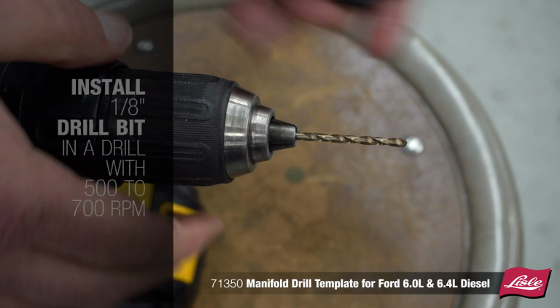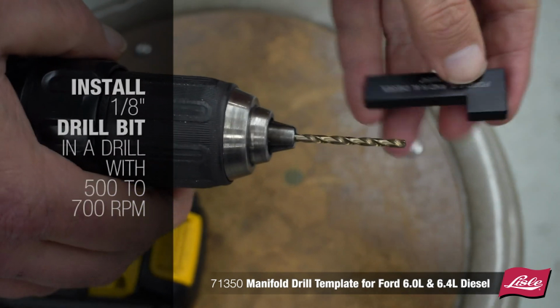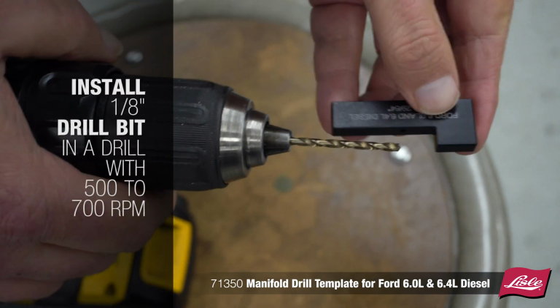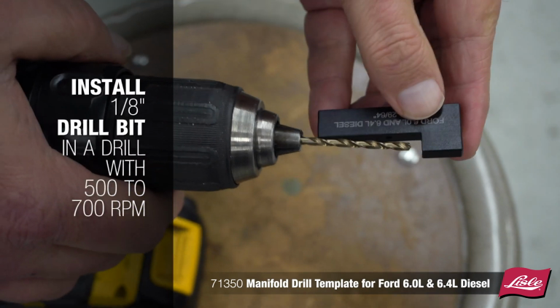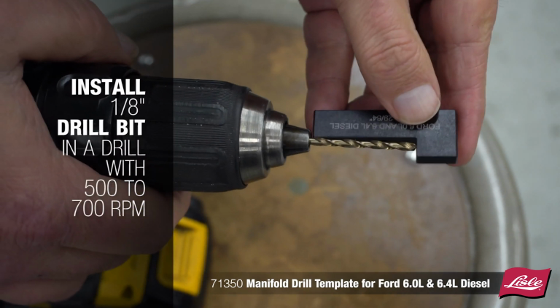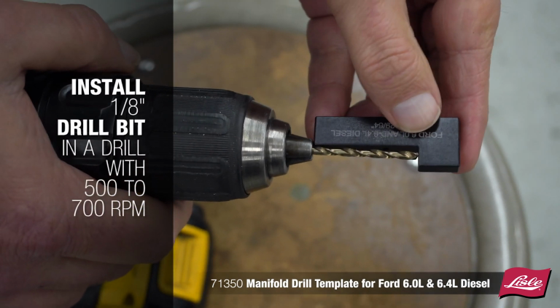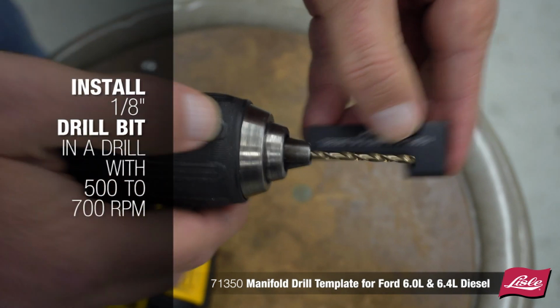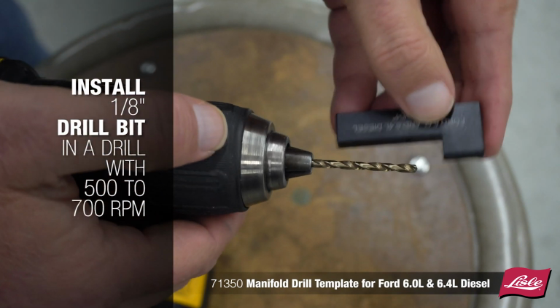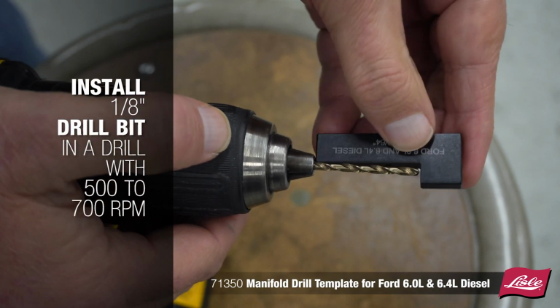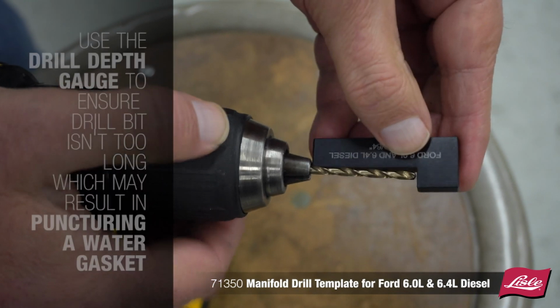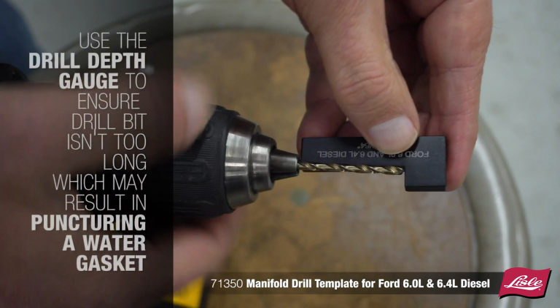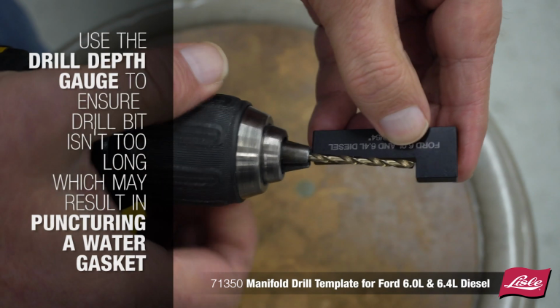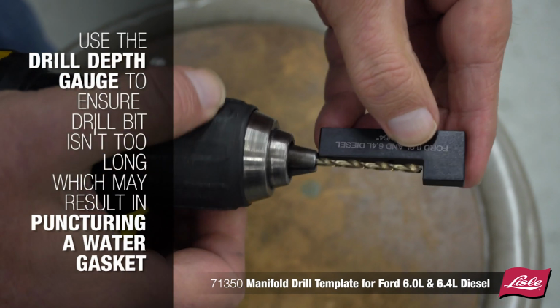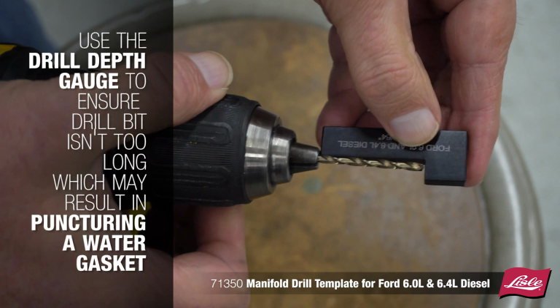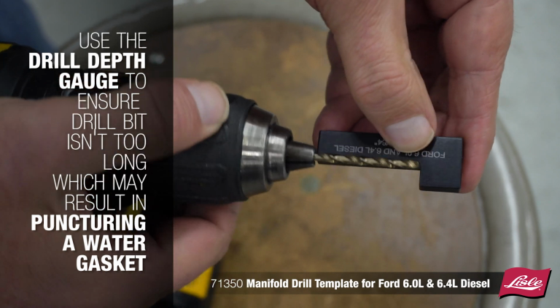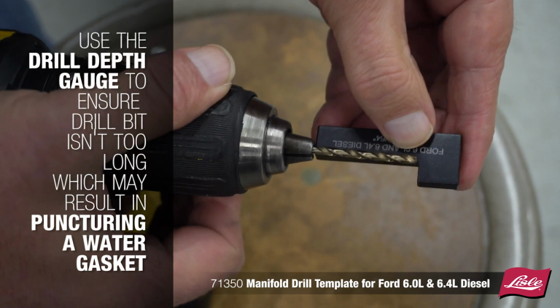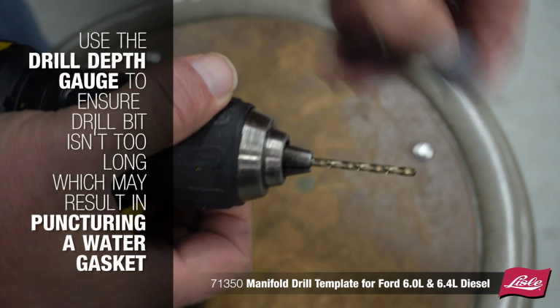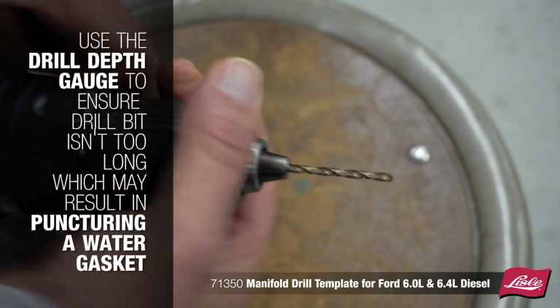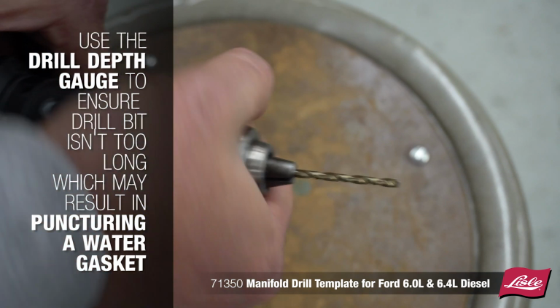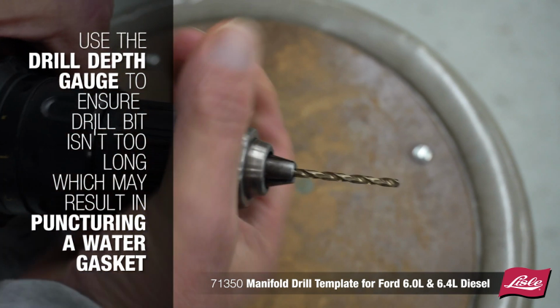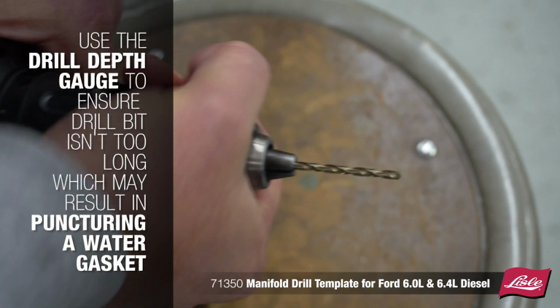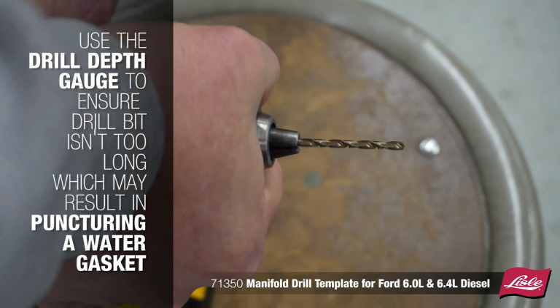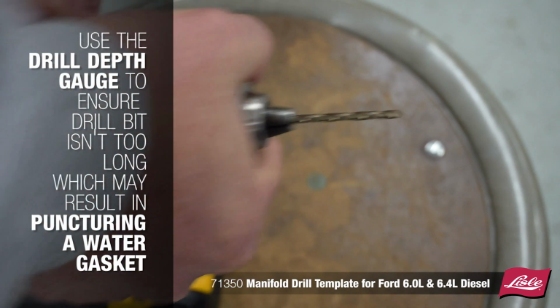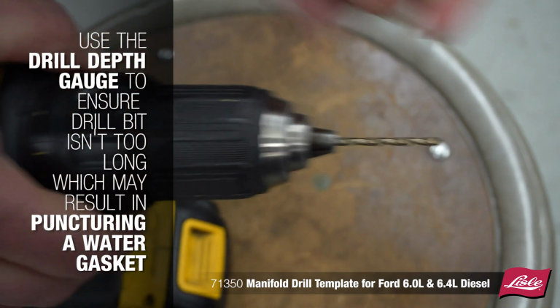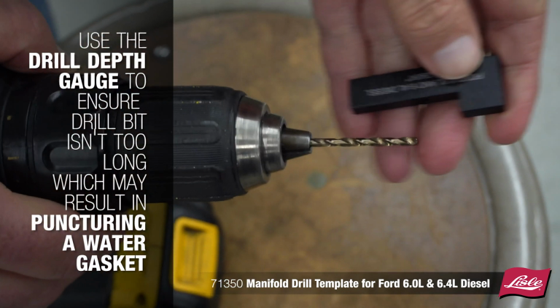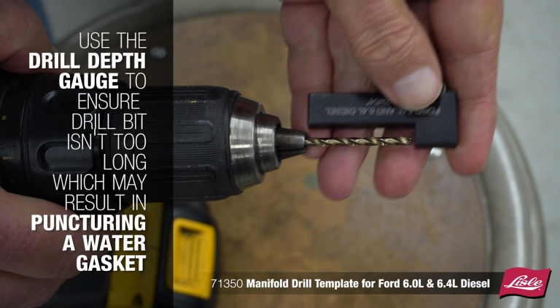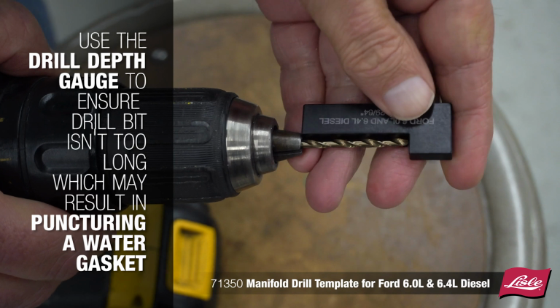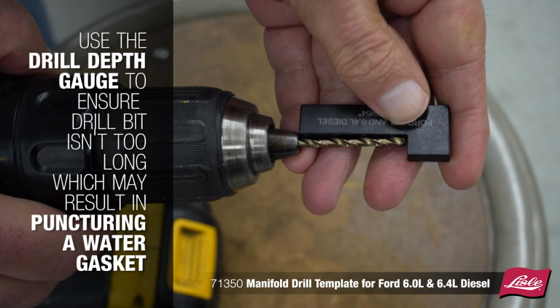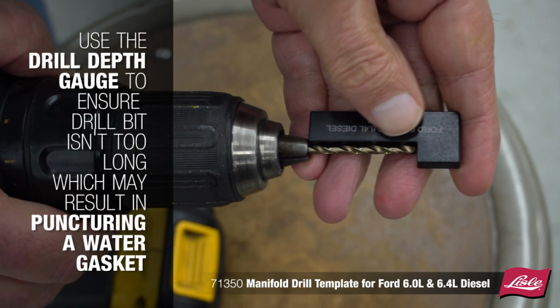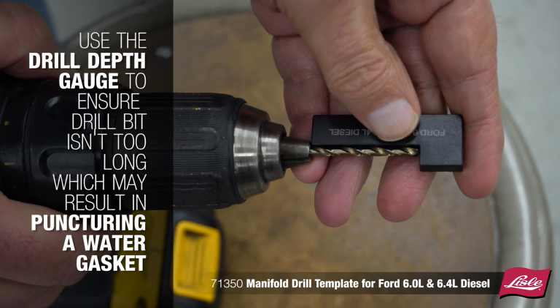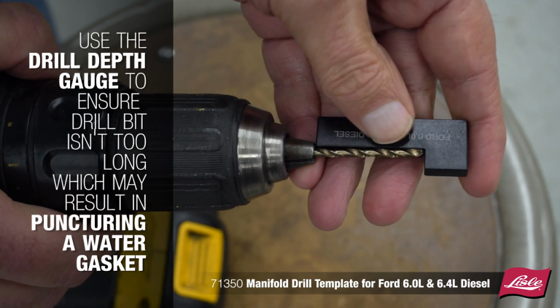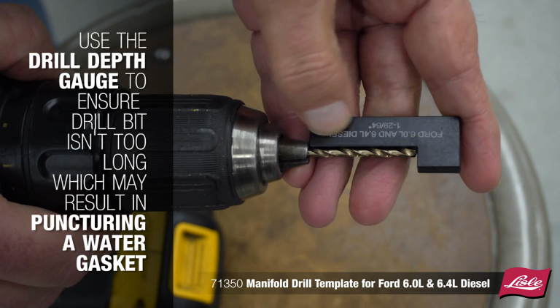Install the 1/8-inch drill bit into a drill with 500-700 RPM. Use the drill depth gauge to ensure the drill bit isn't too long, which may result in puncturing a water jacket. The same gauge can be used for all bits used in the process.